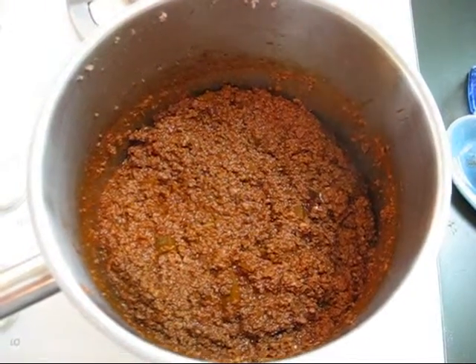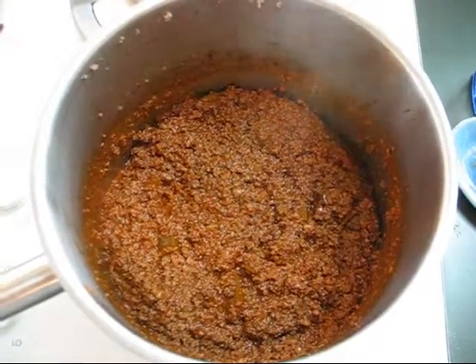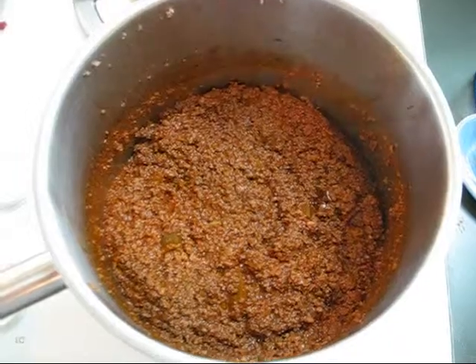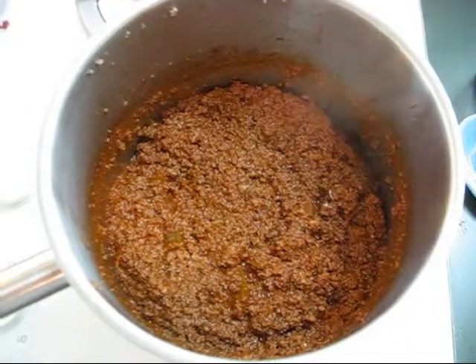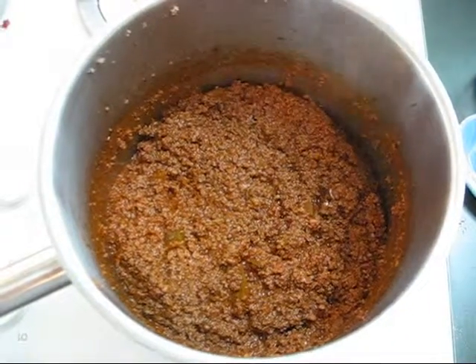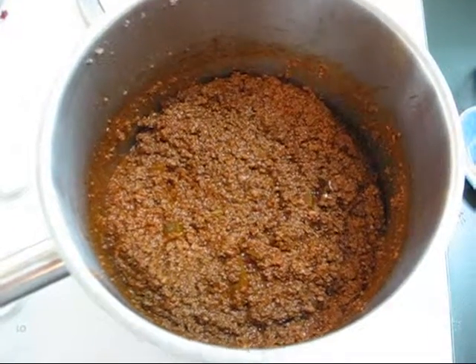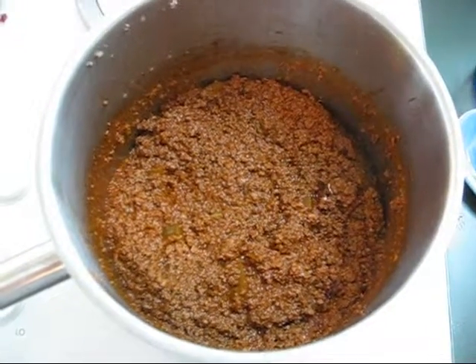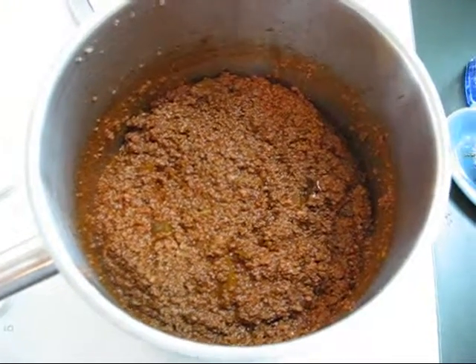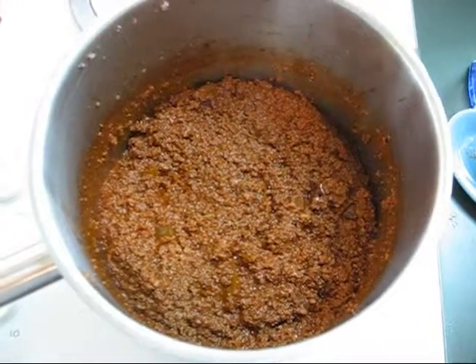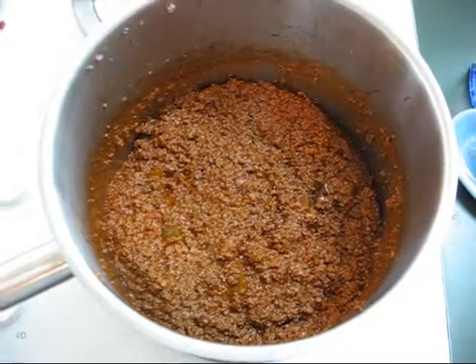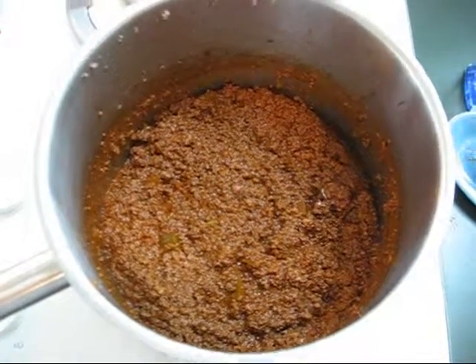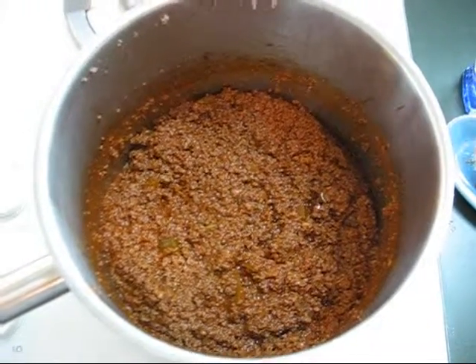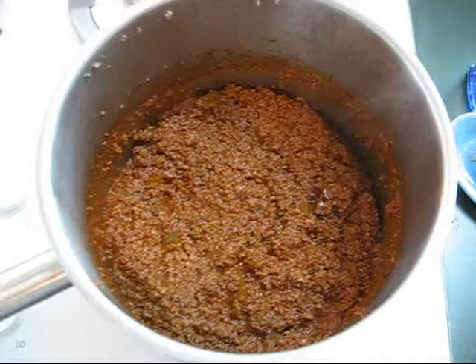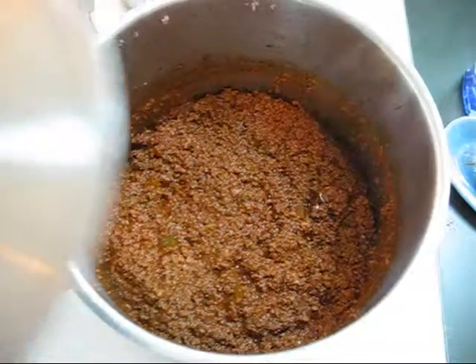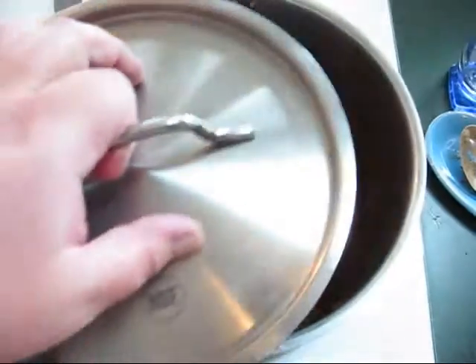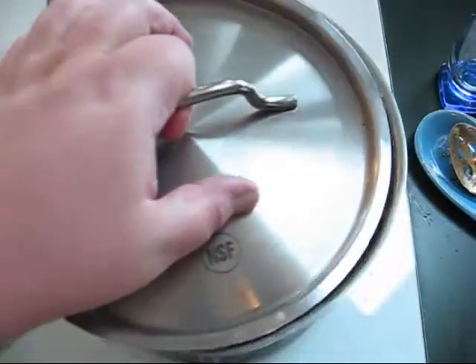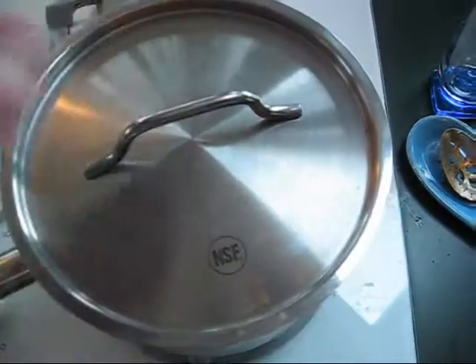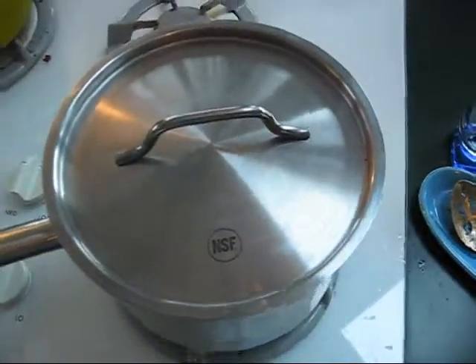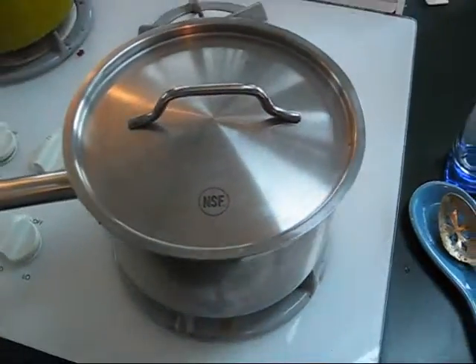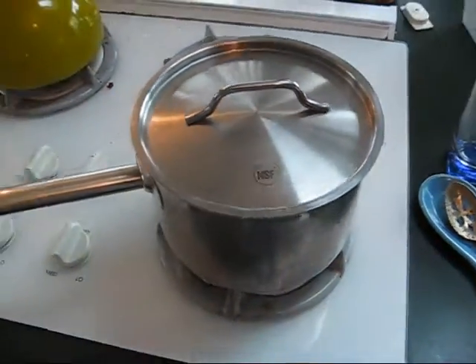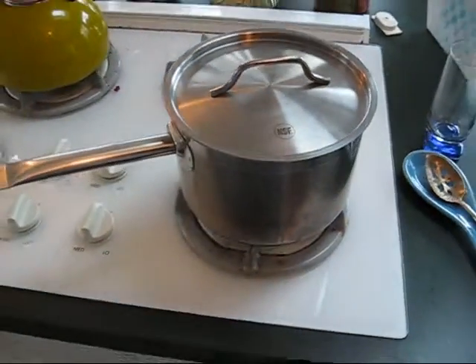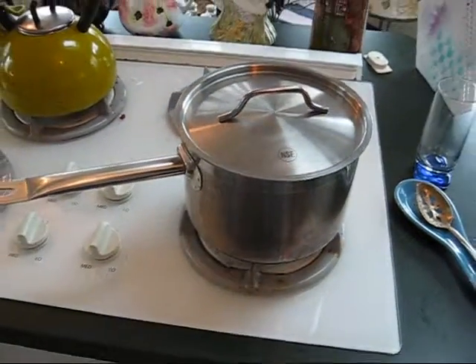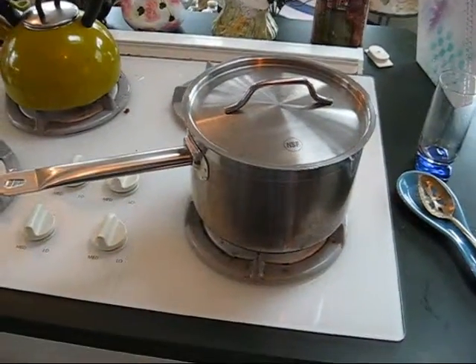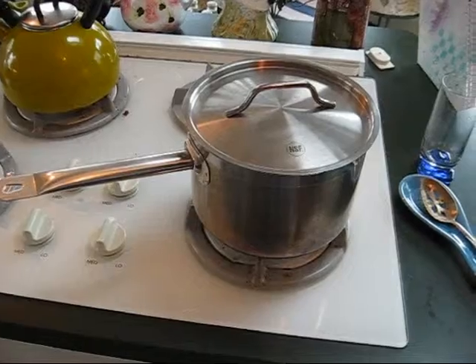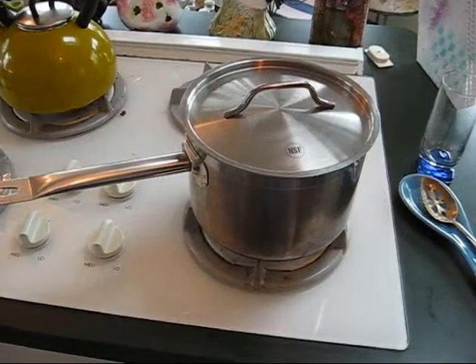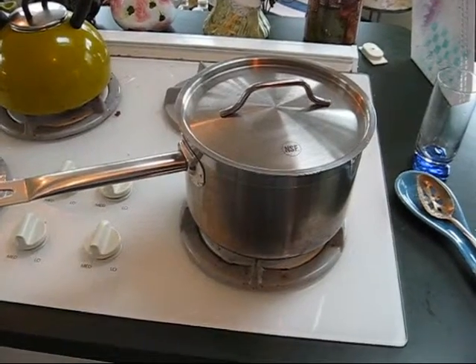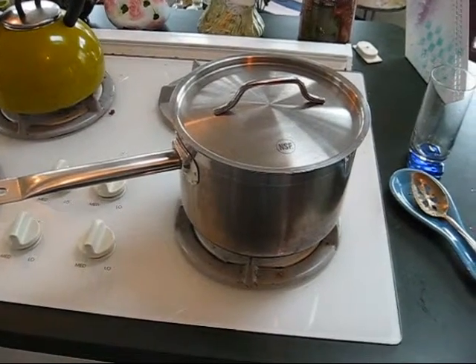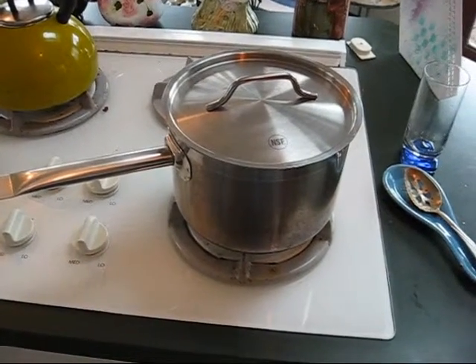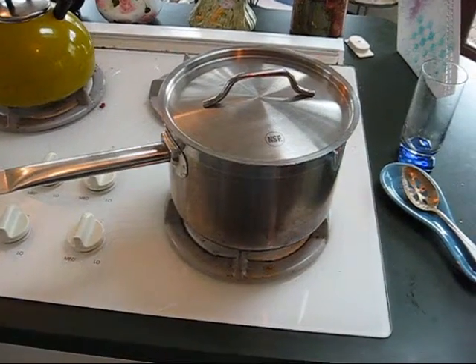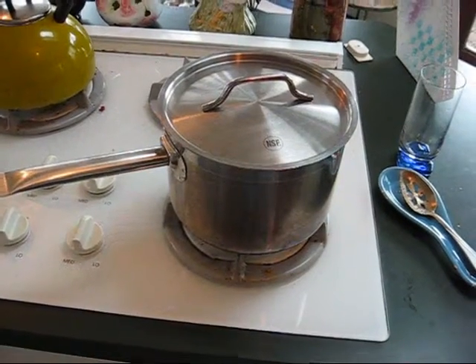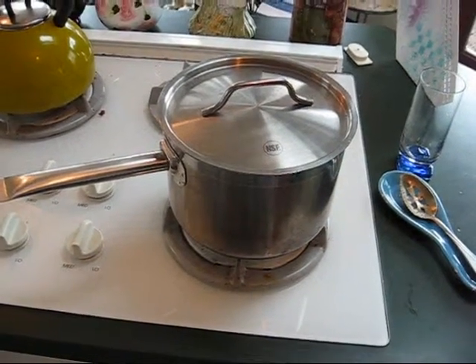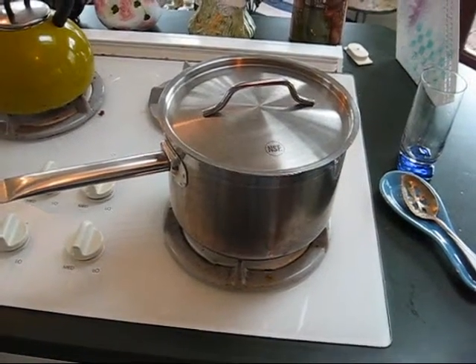Here's our finished product, all done. Now I'm going to turn the heat off and put the lid back on. I'm just going to let it sit here for the afternoon, and by the time I'm ready to make the quesadillas for the family this evening, it should be perfect.